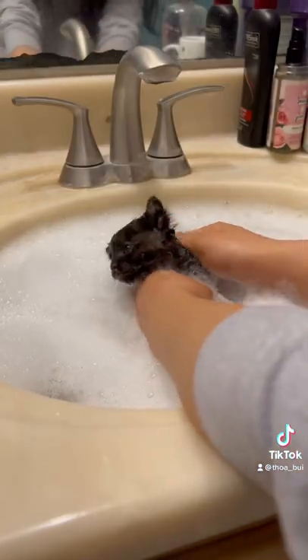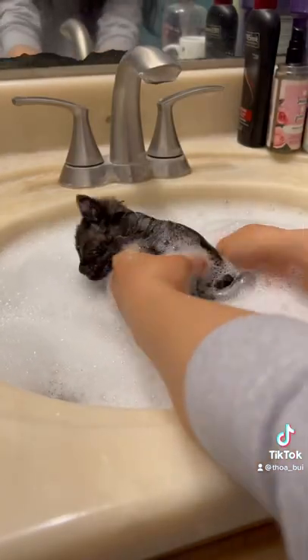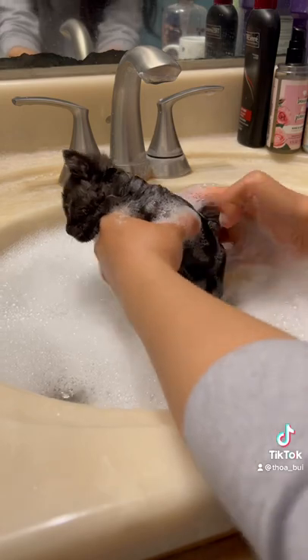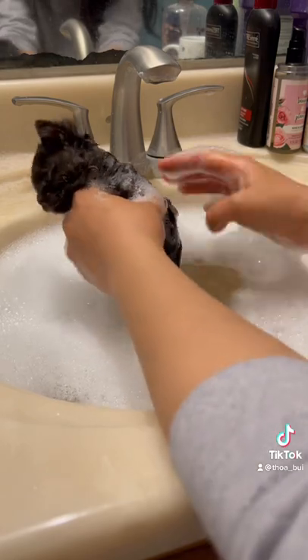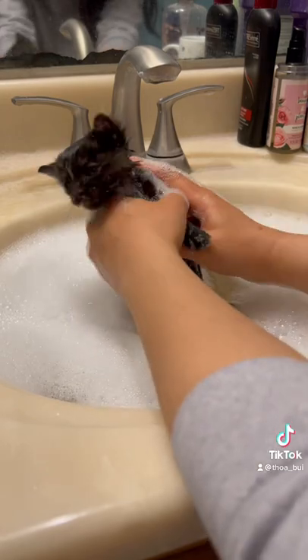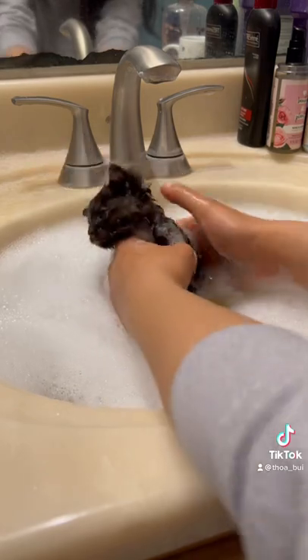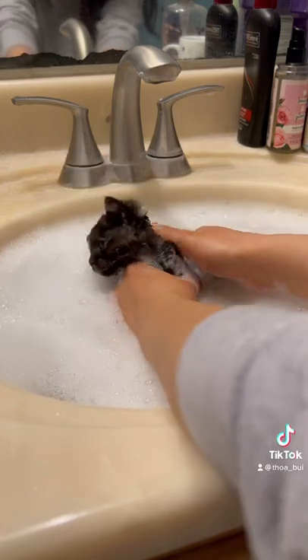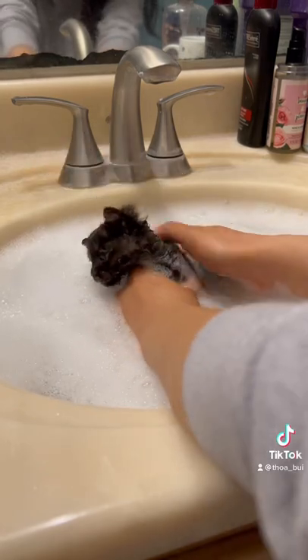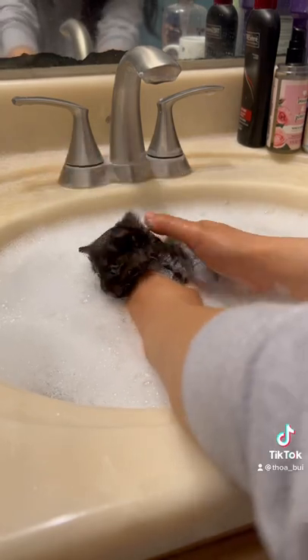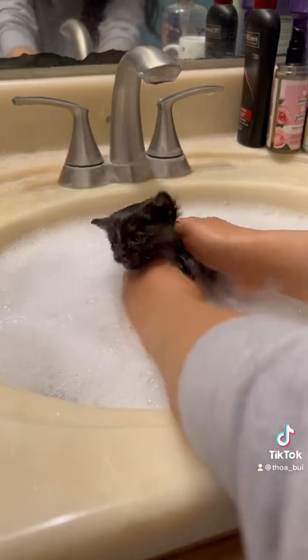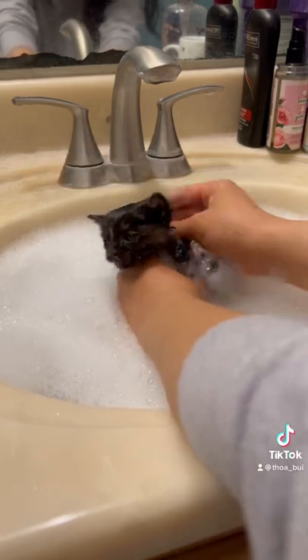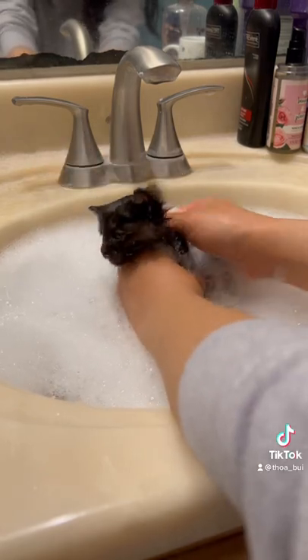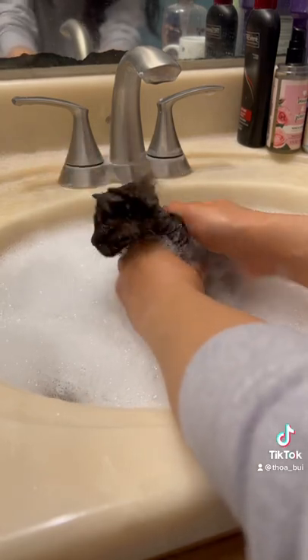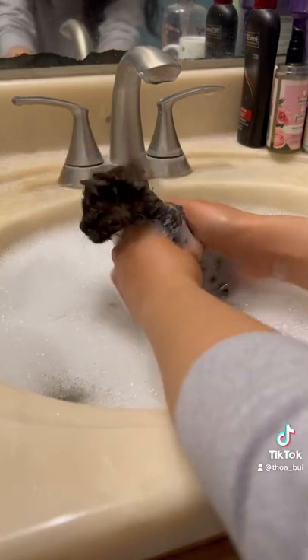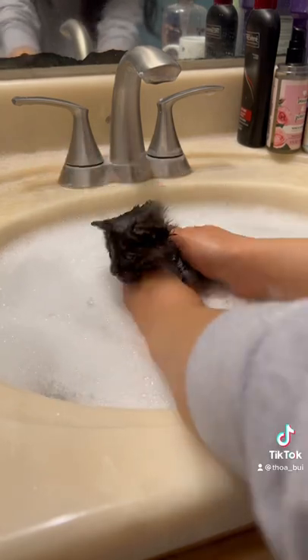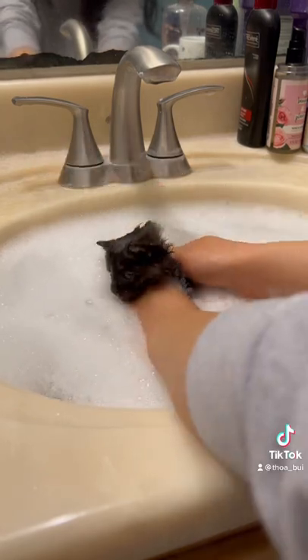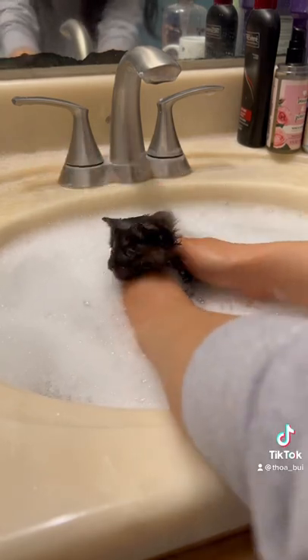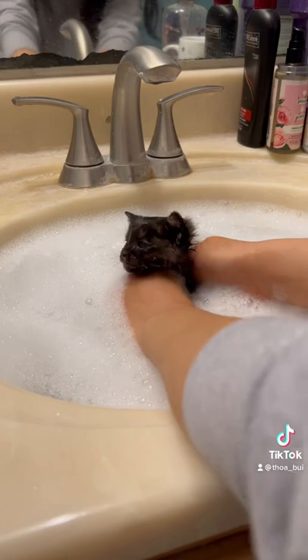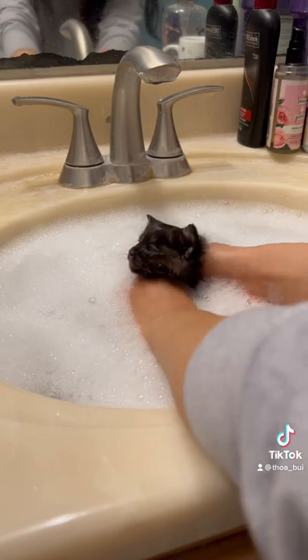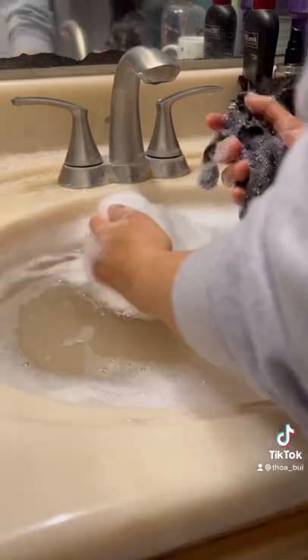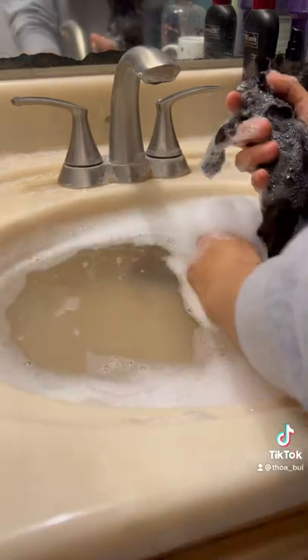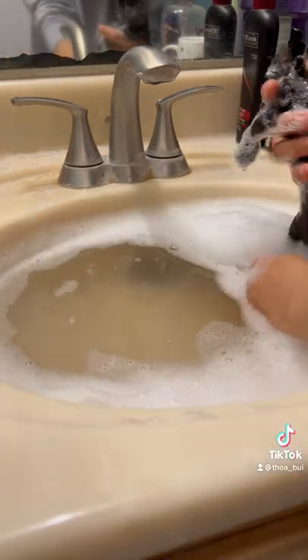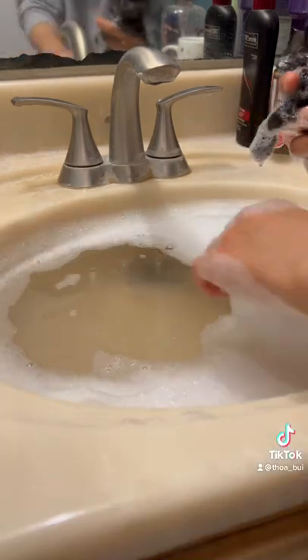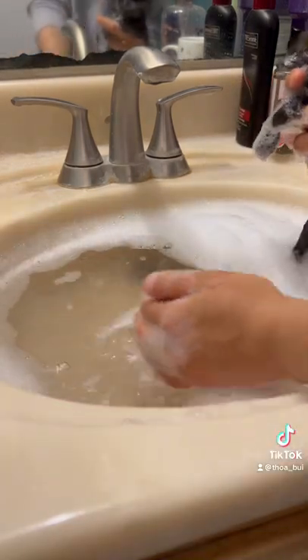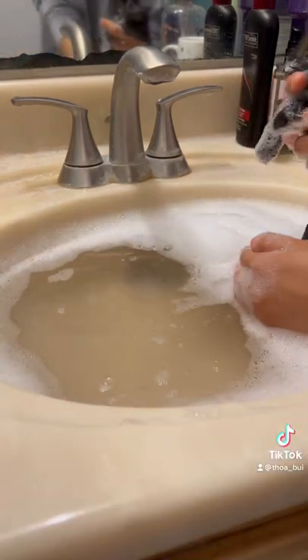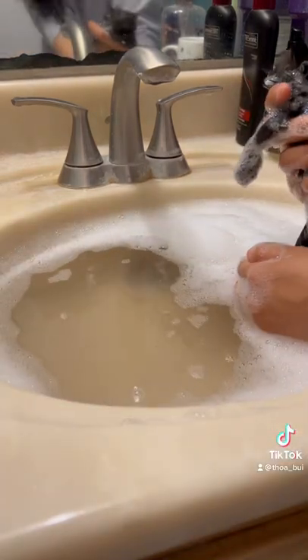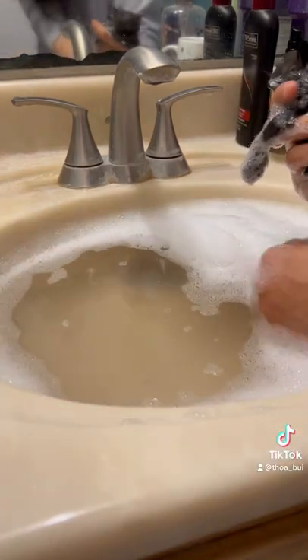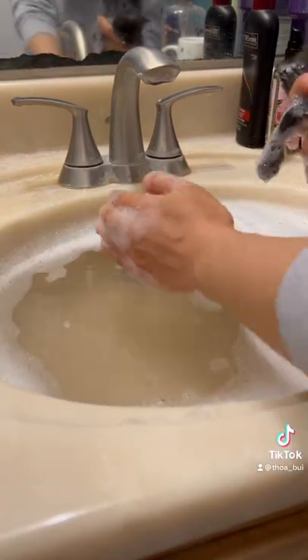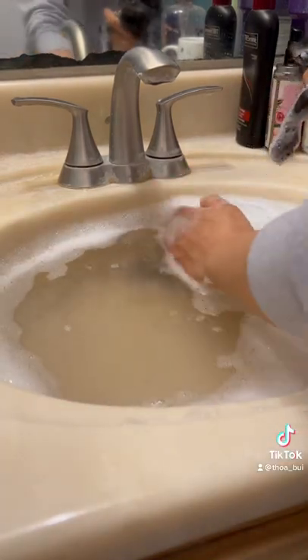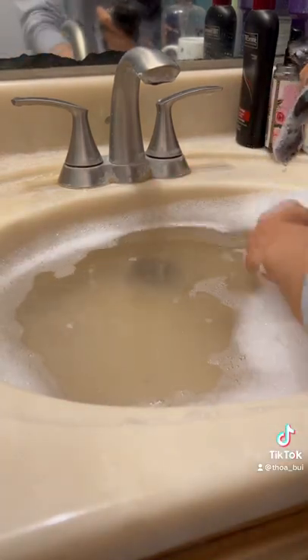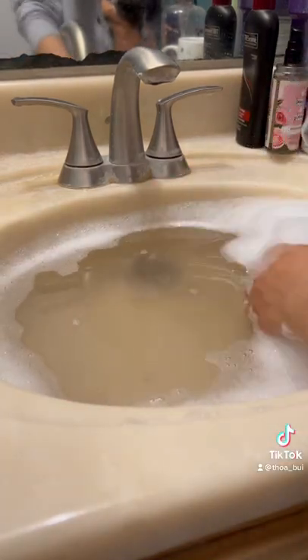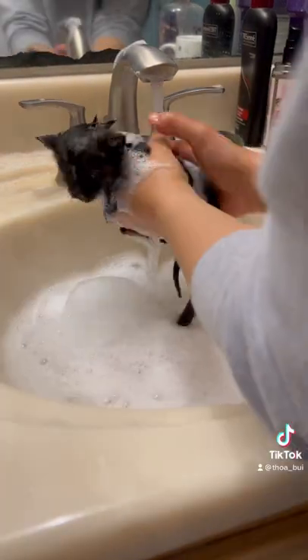During the bath, I'm holding her body down with her head above water so the fleas can die. You can see the water turned brown from all of the old blood that came from her.